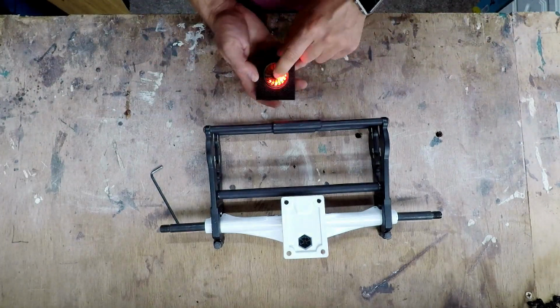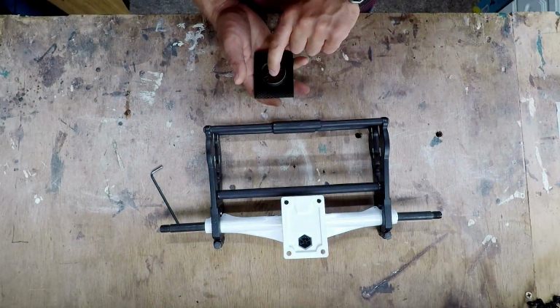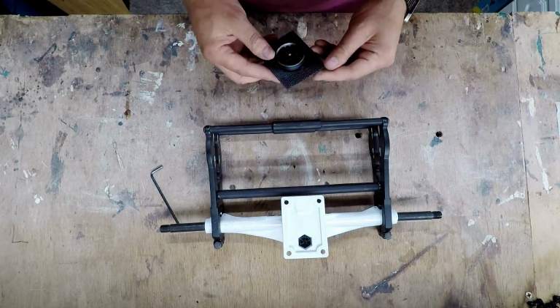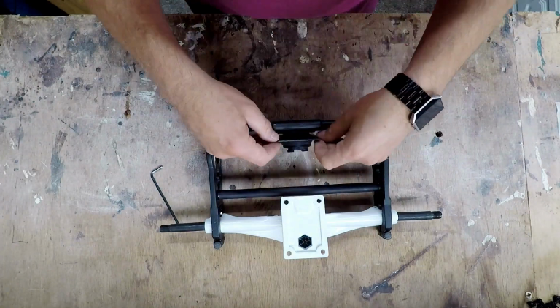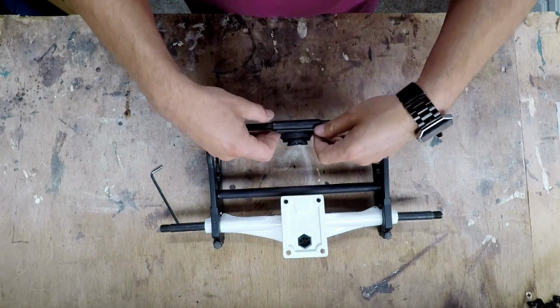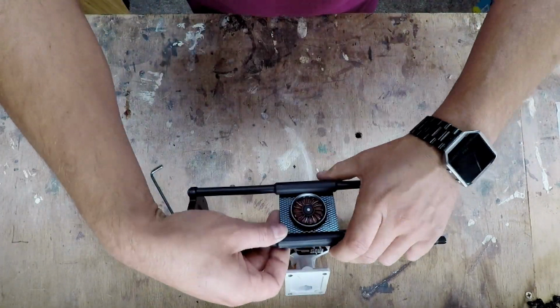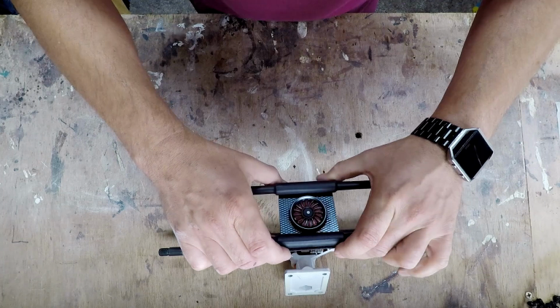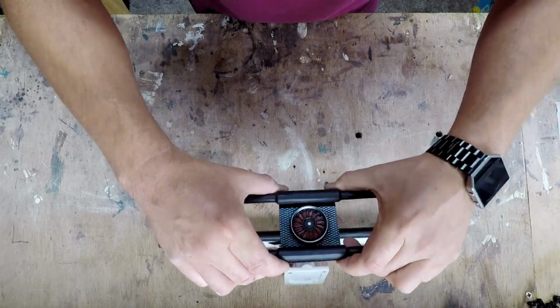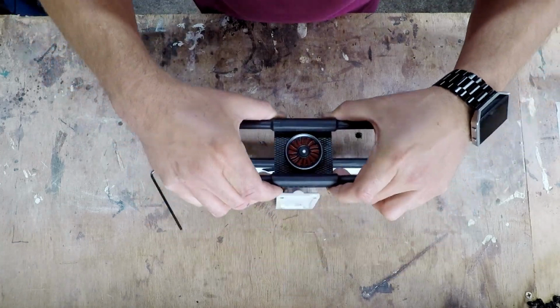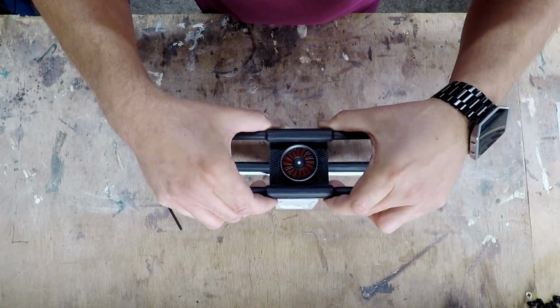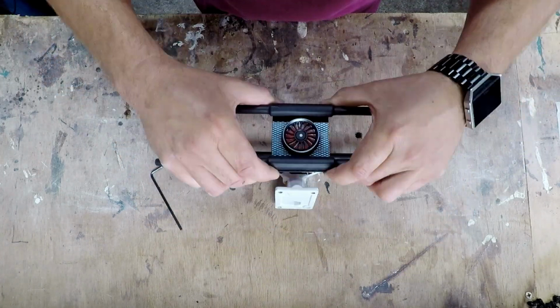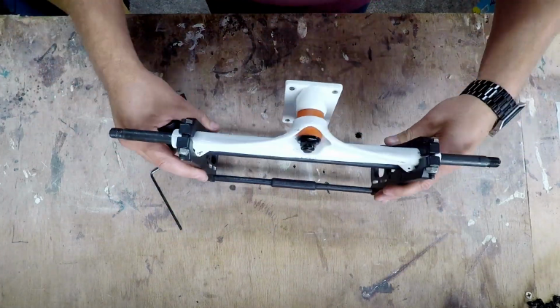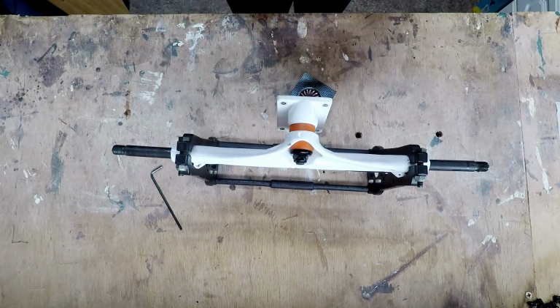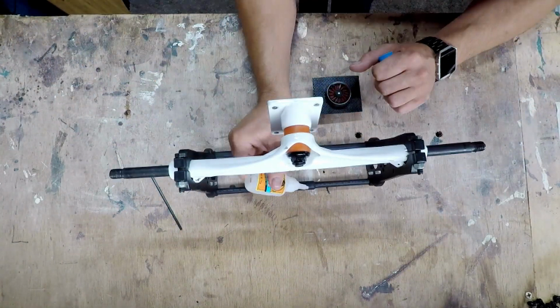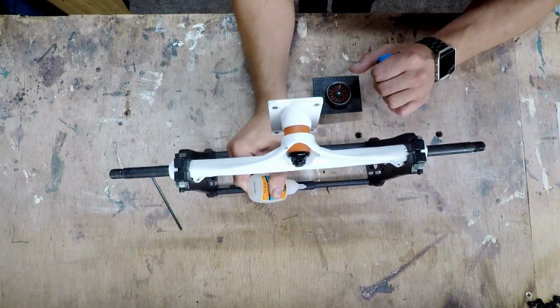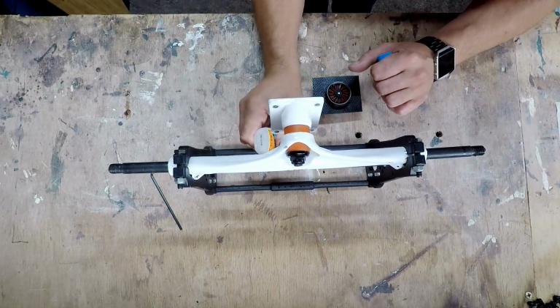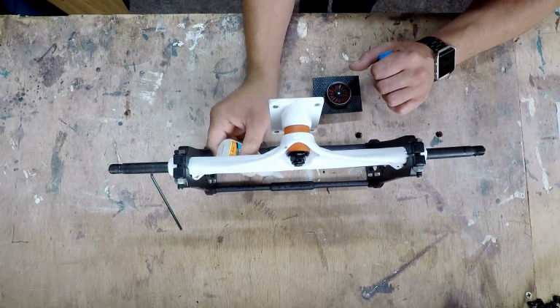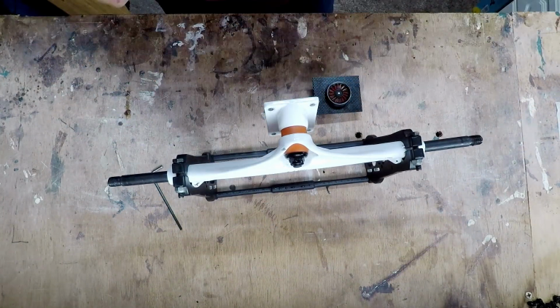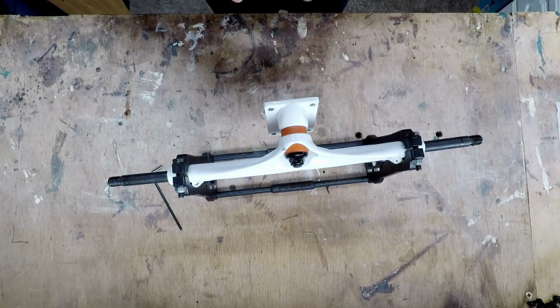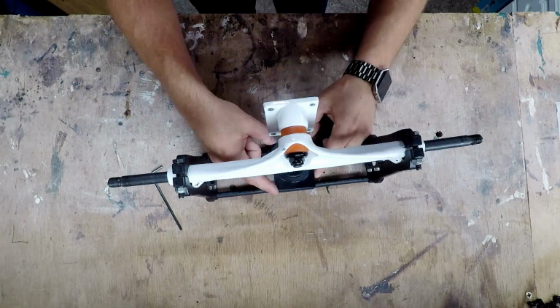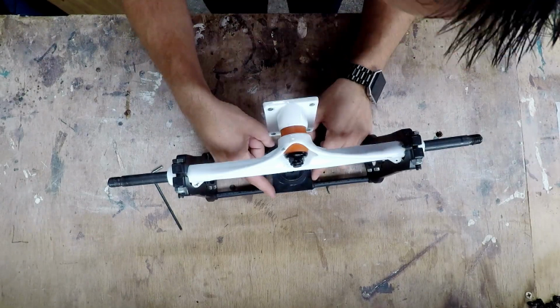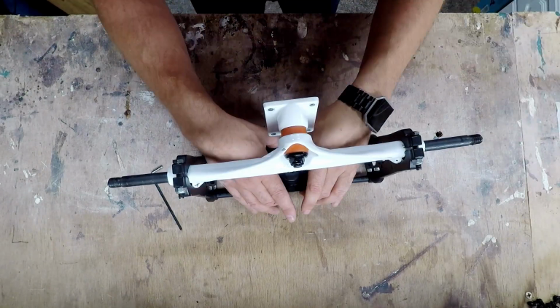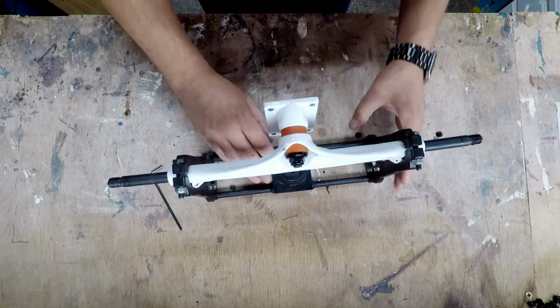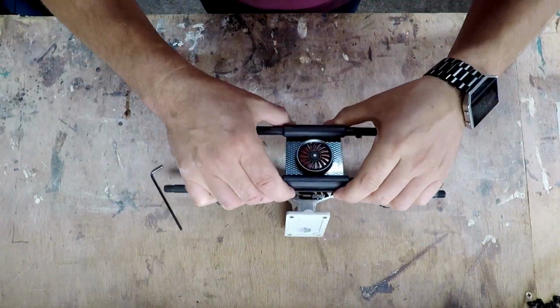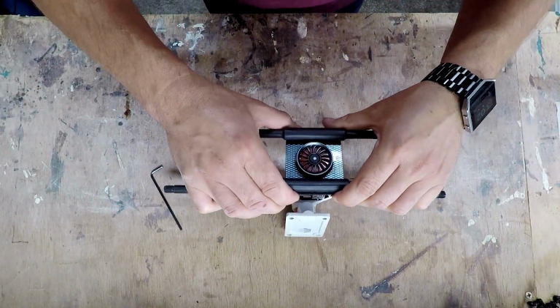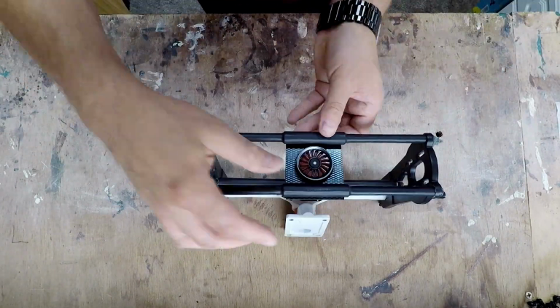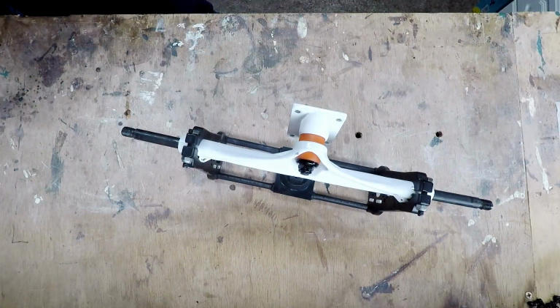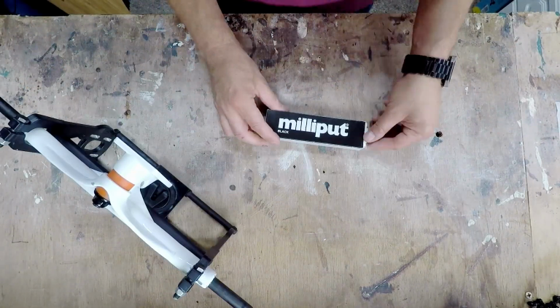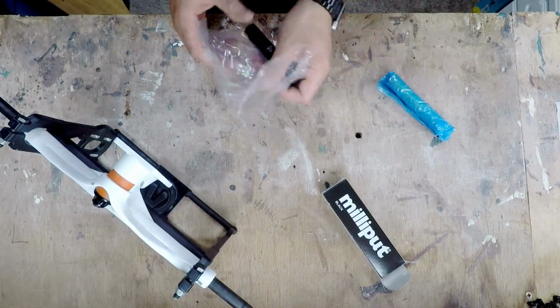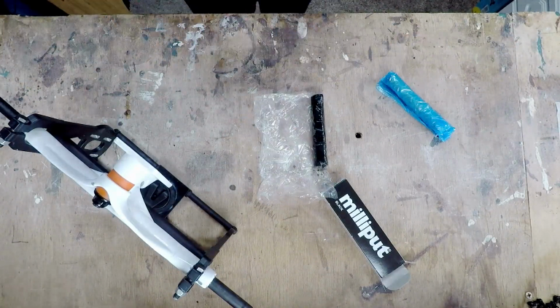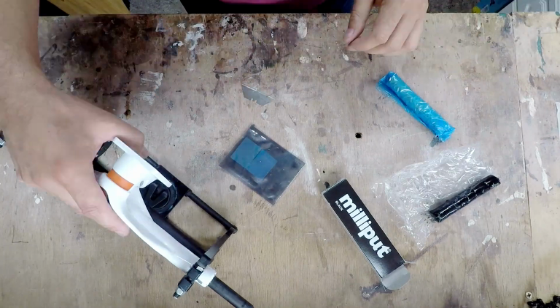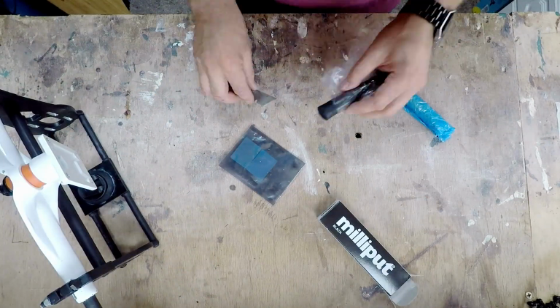I'm now going to fit a rear light onto the back of the trucks just to make it a little bit more visible, and I'm just going to superglue this in. Then I'm going to fill the gaps with some Milliput — it's just a 50/50 ratio mixed together.